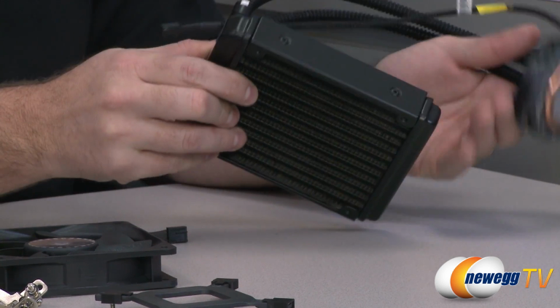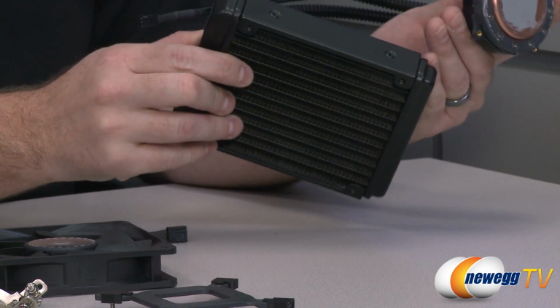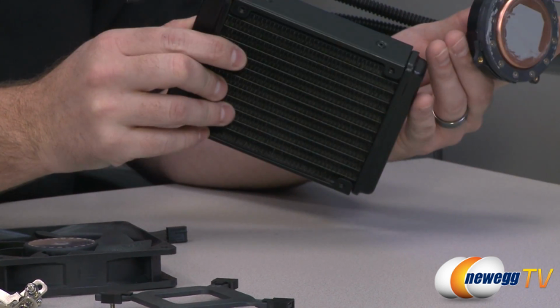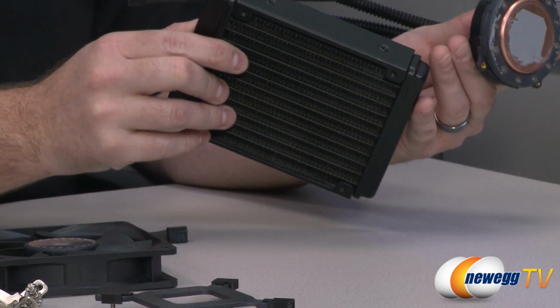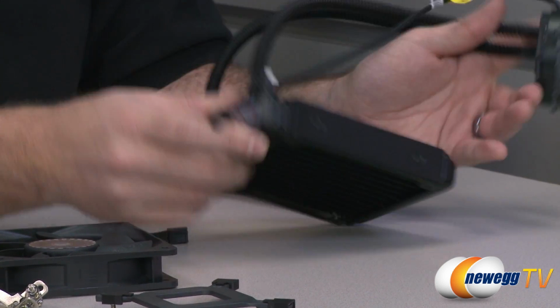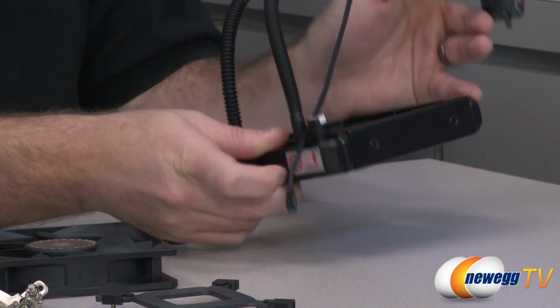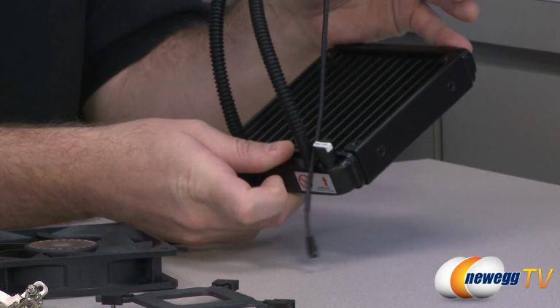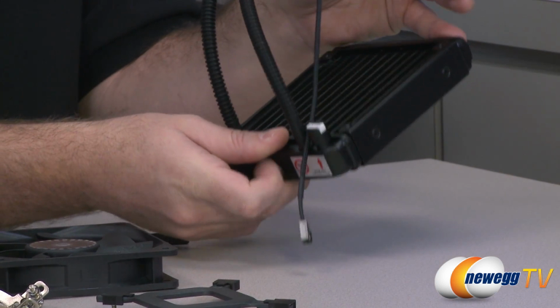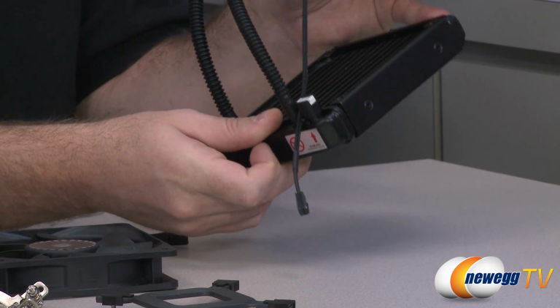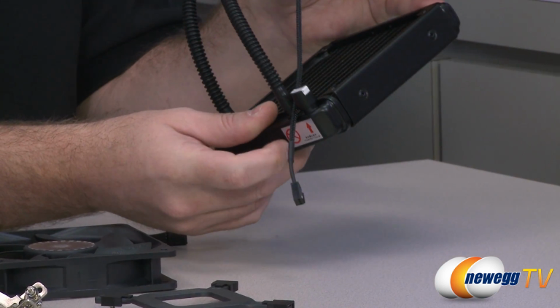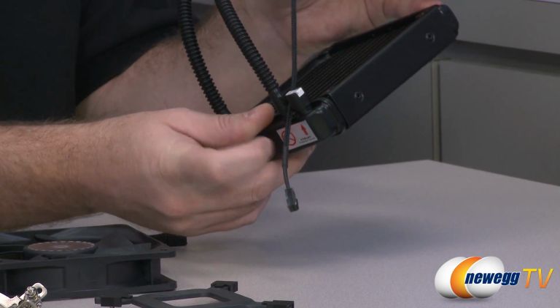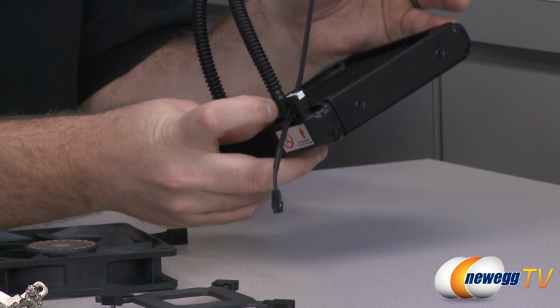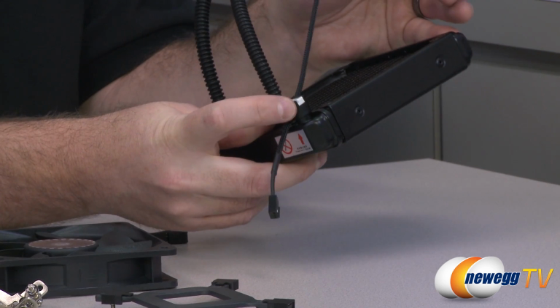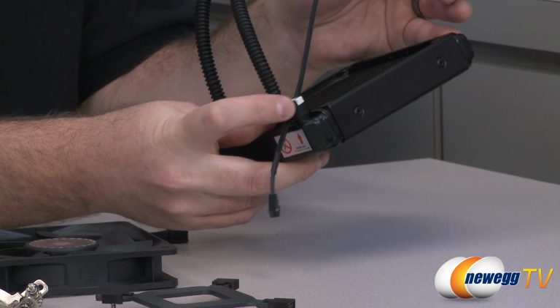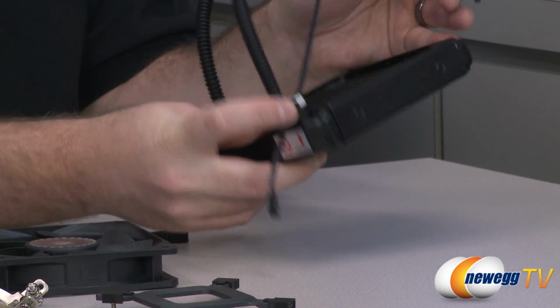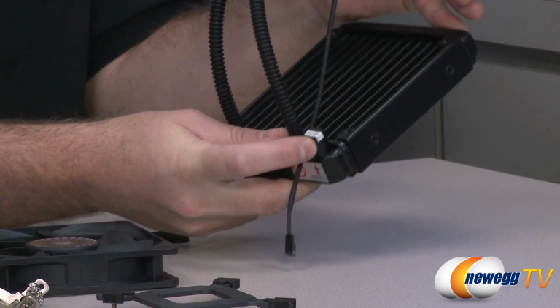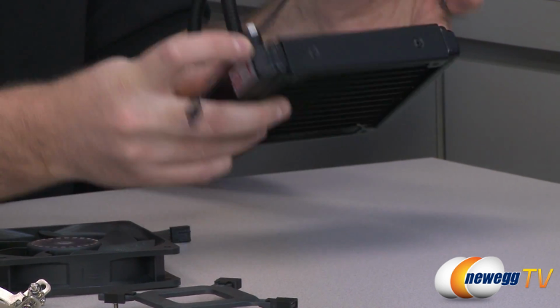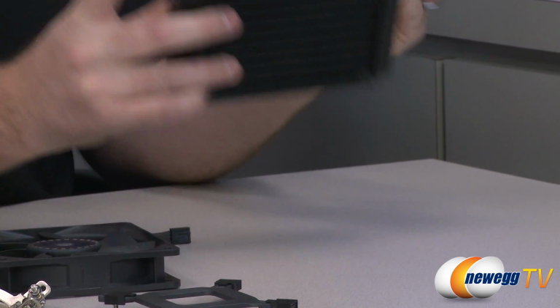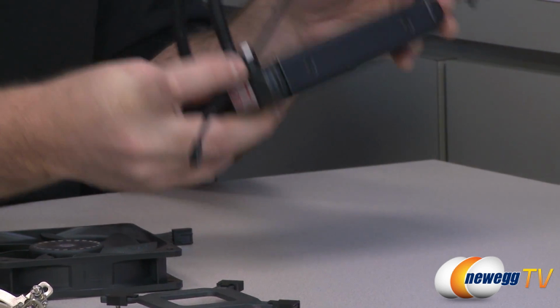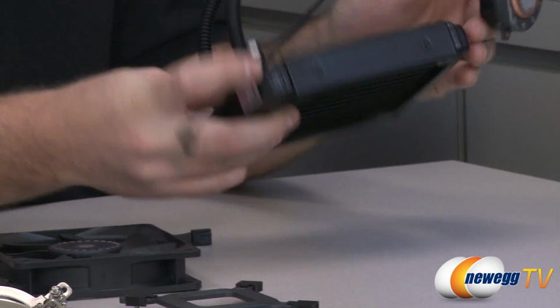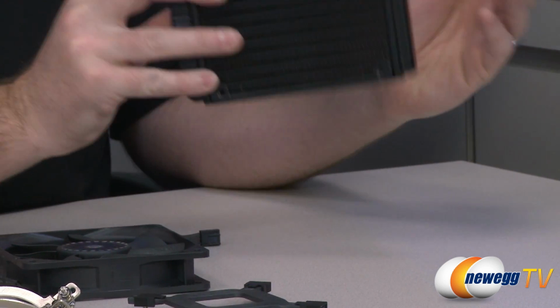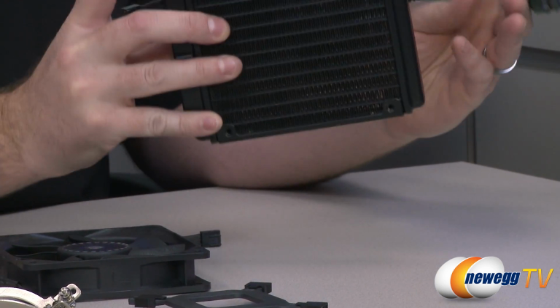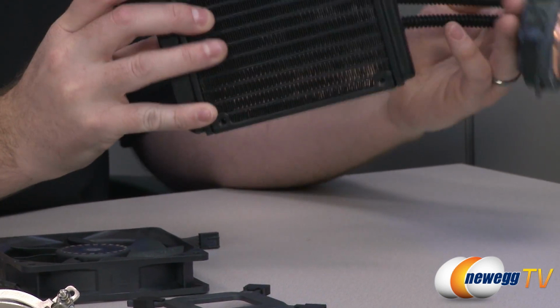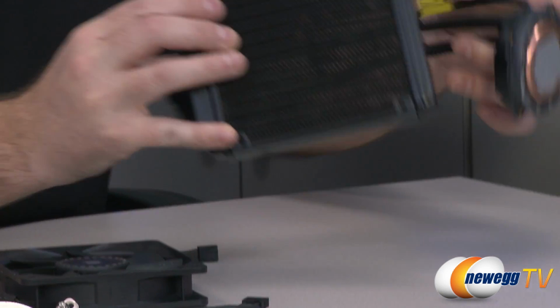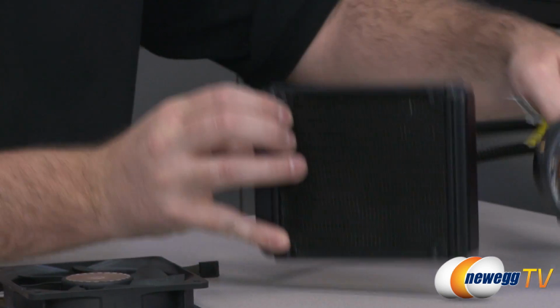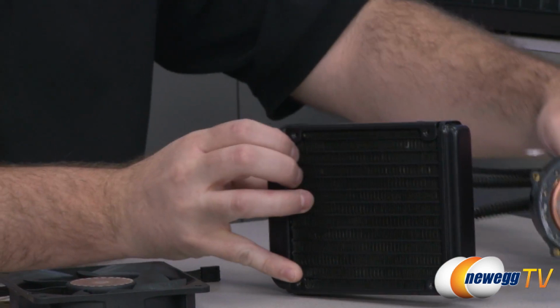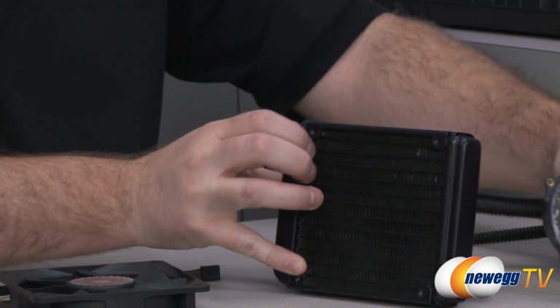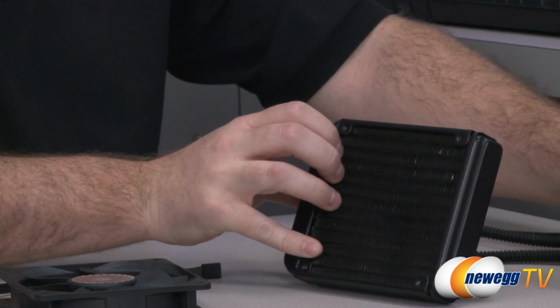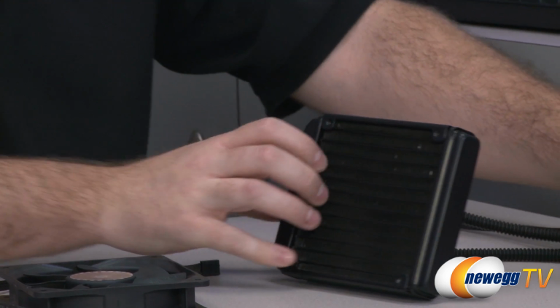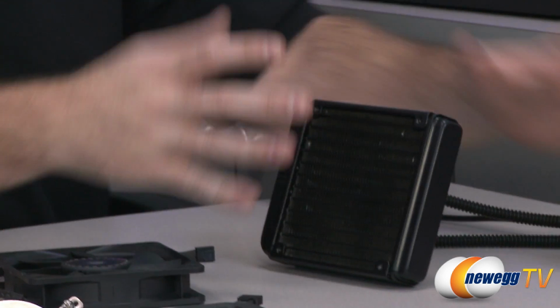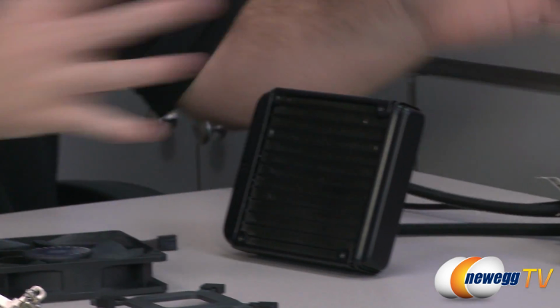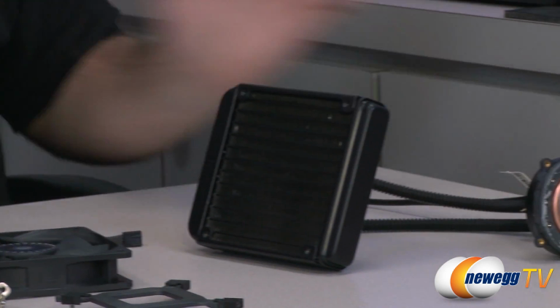Also, there's a little sticker on the unit — essentially a 'do not touch' warning. Removing that sticker will void your warranty.